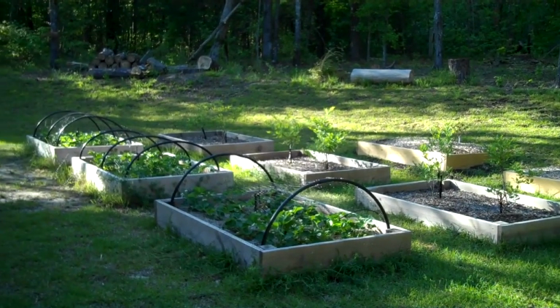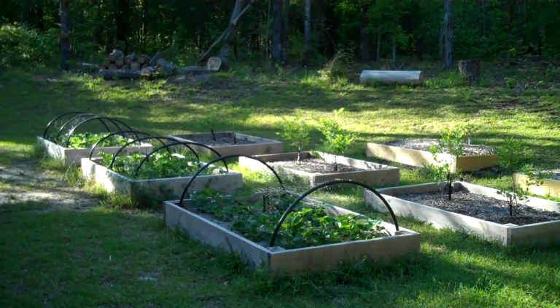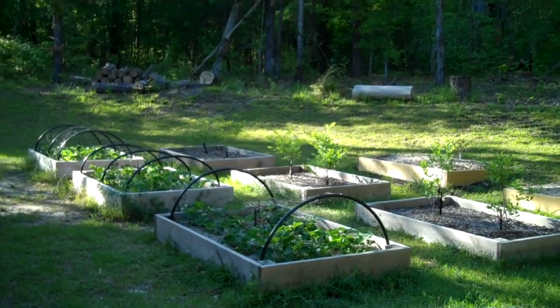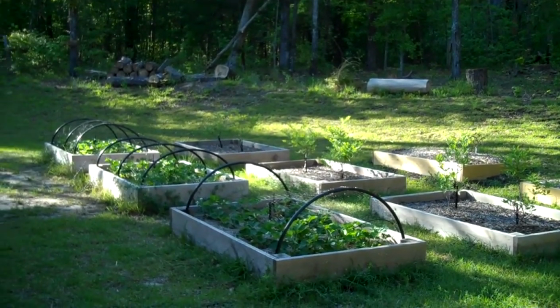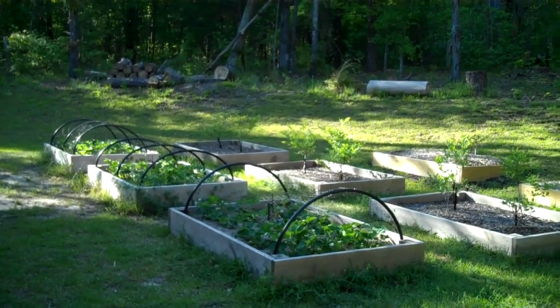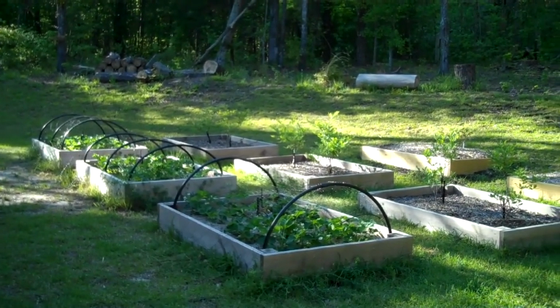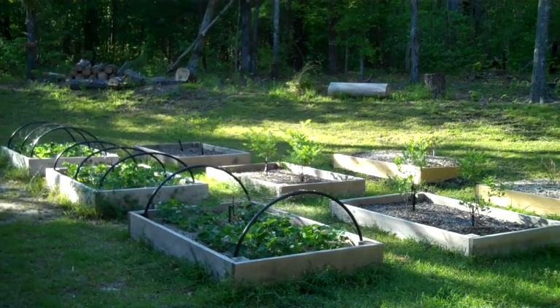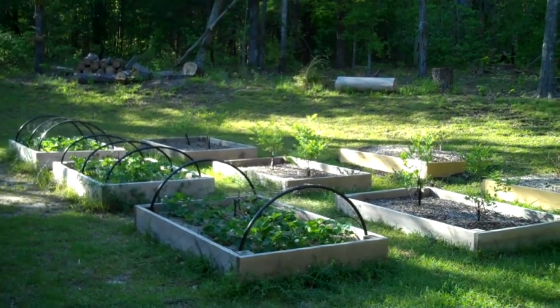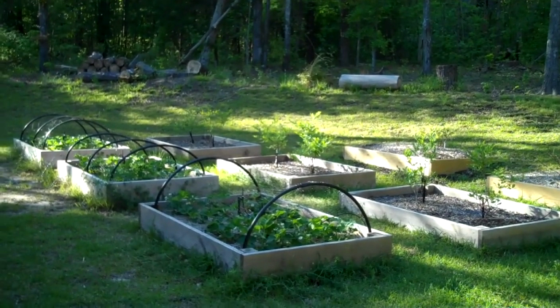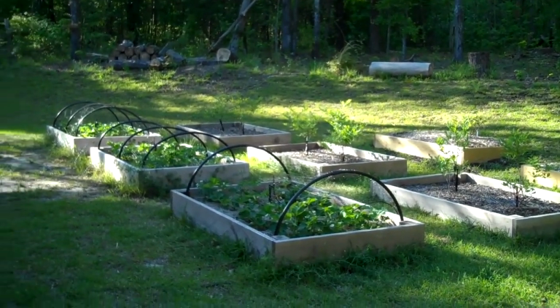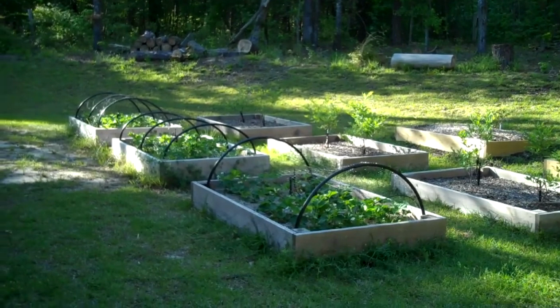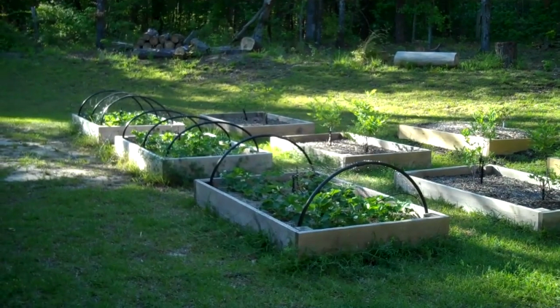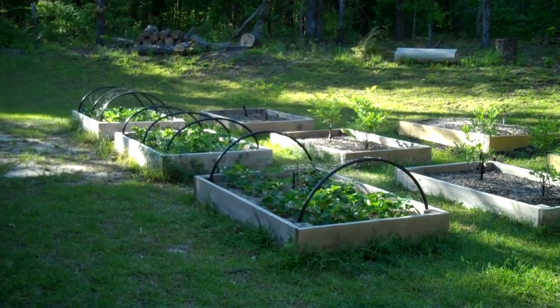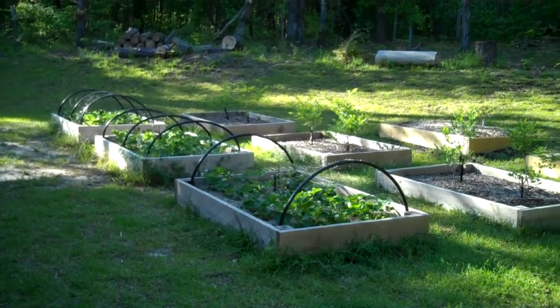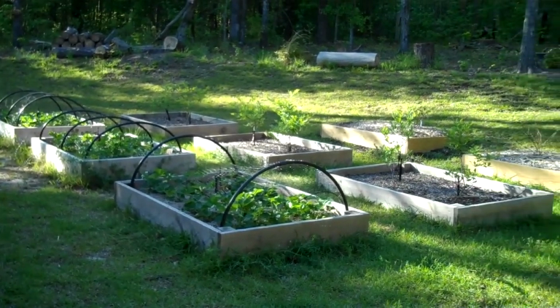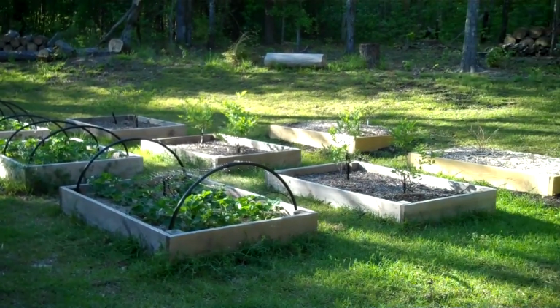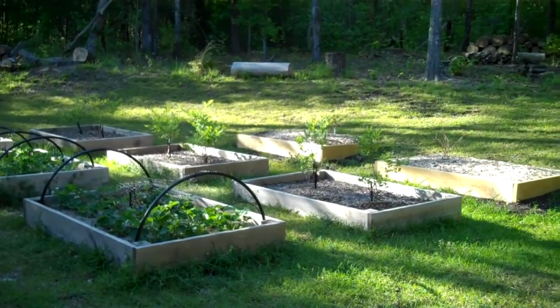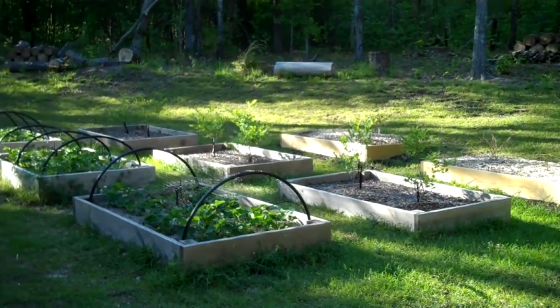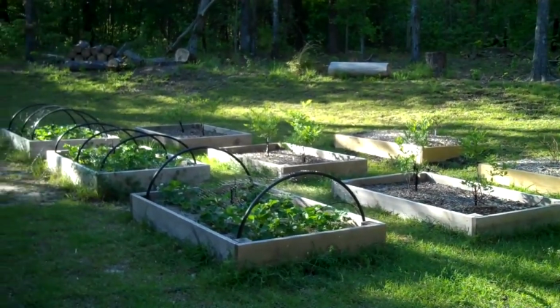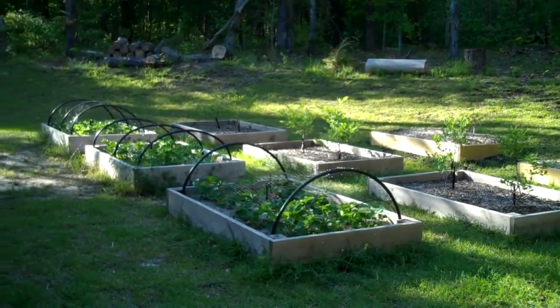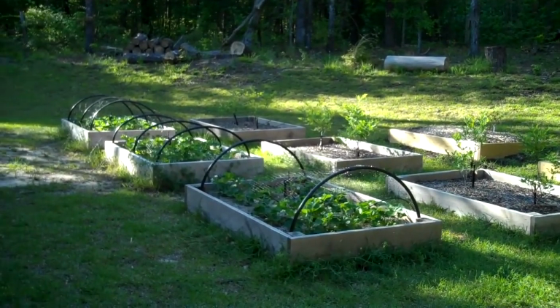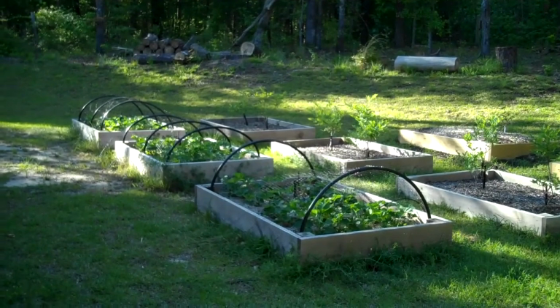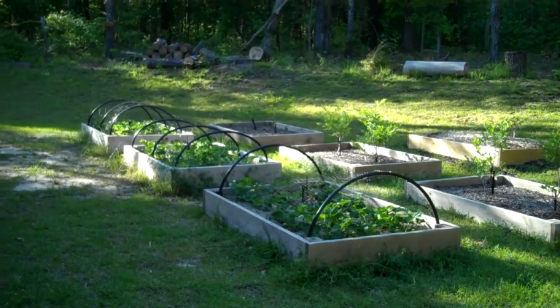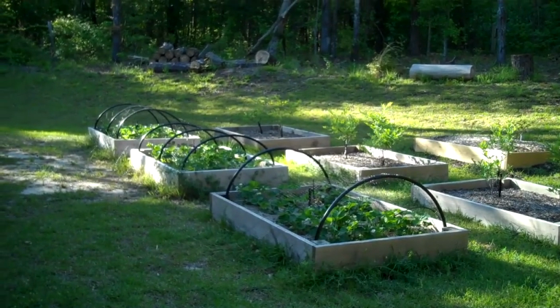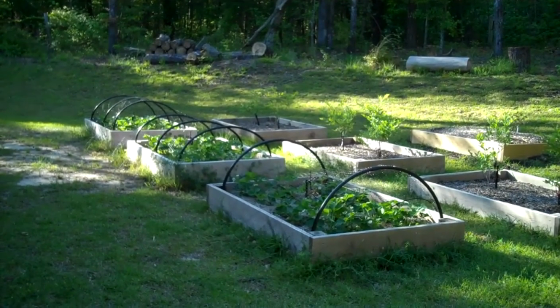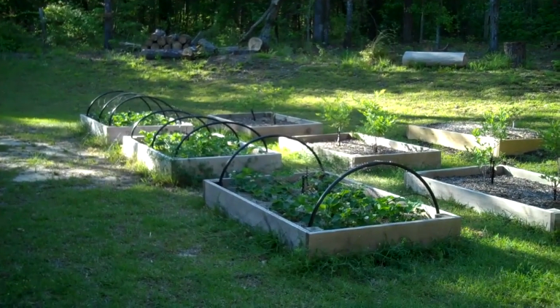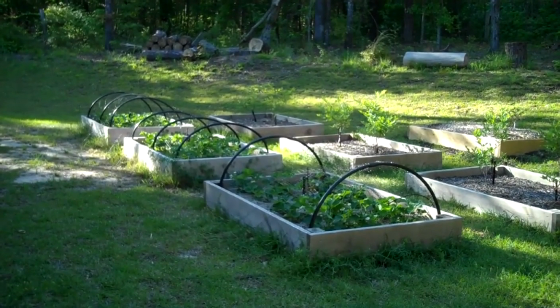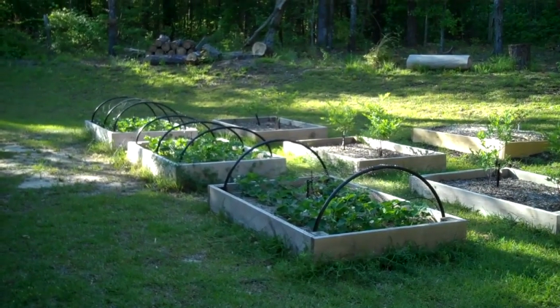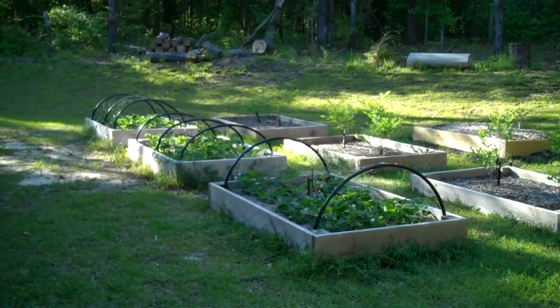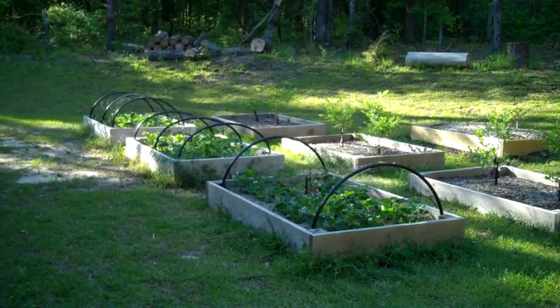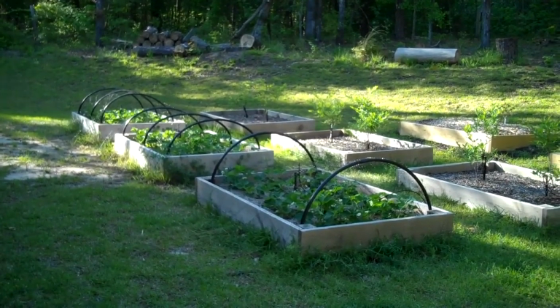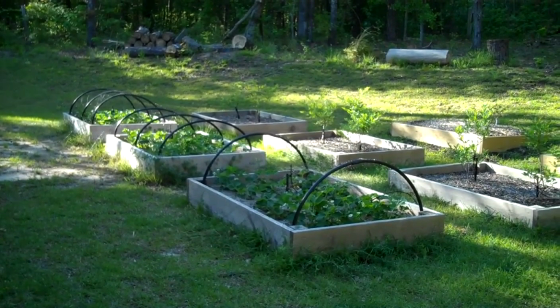Garden update, Spring 2016. We've got four by six raised beds. The three in the front are strawberry beds with 15 strawberry plants in each one.